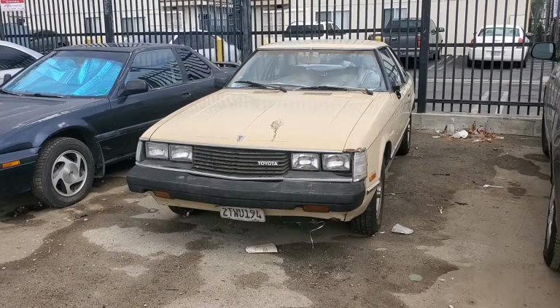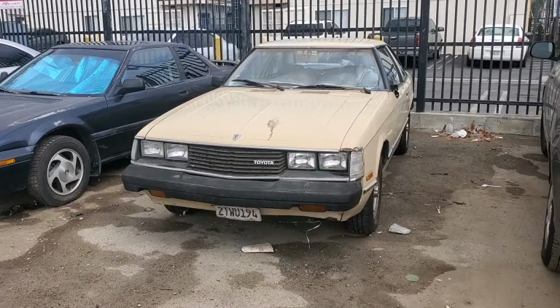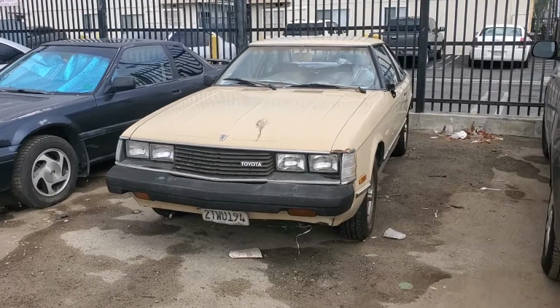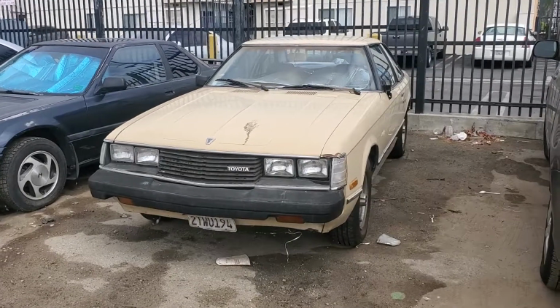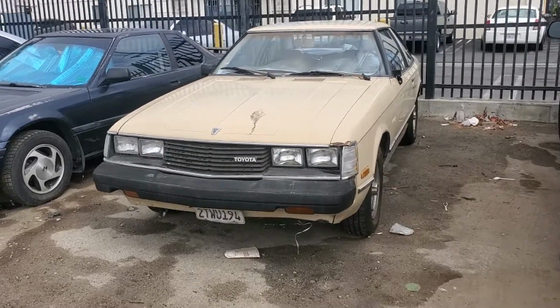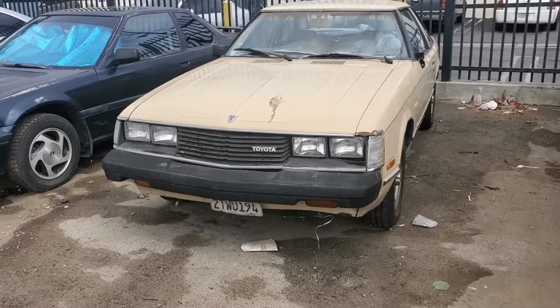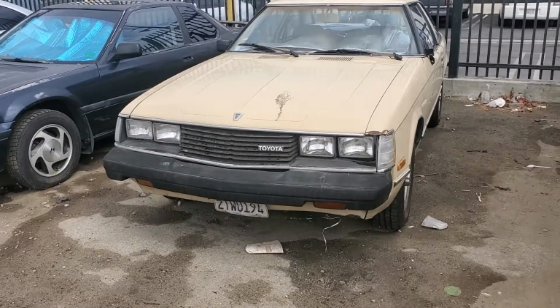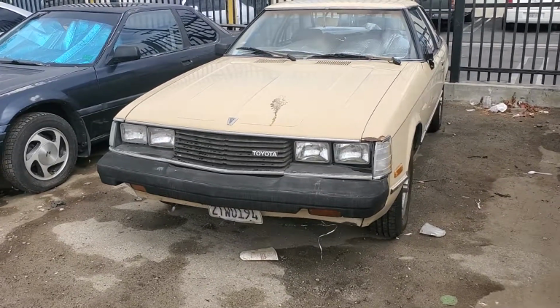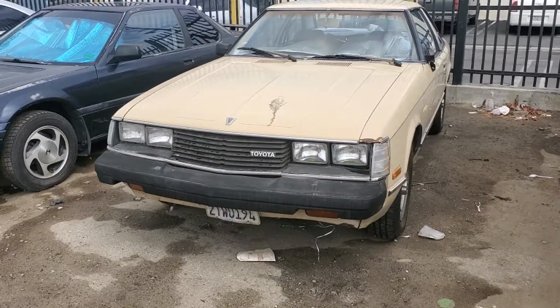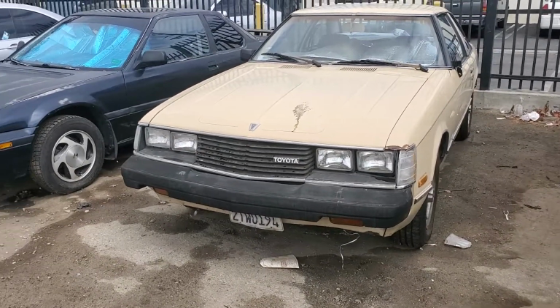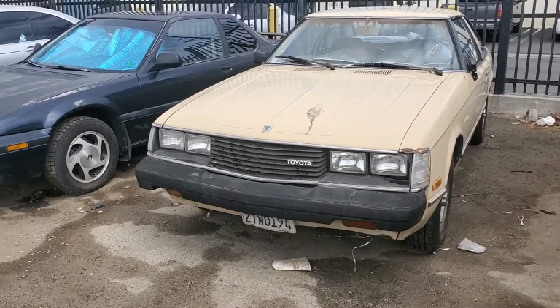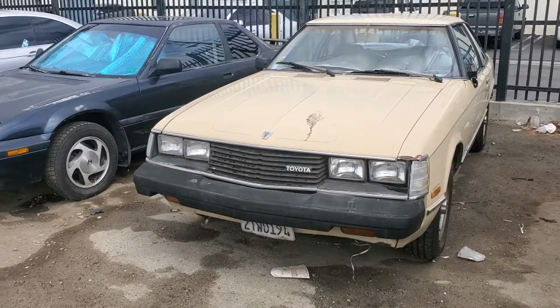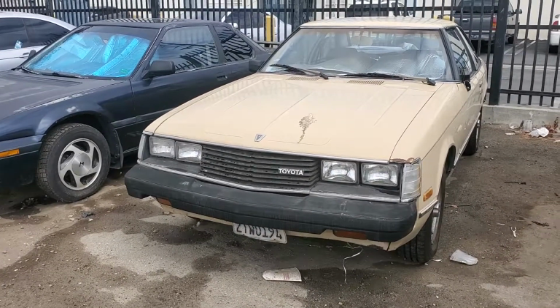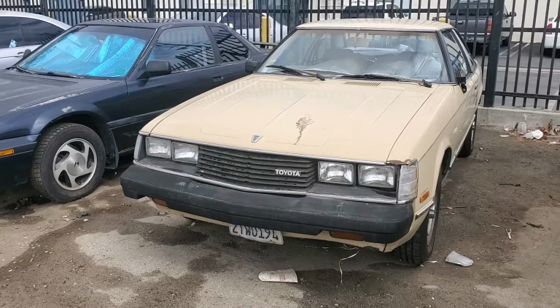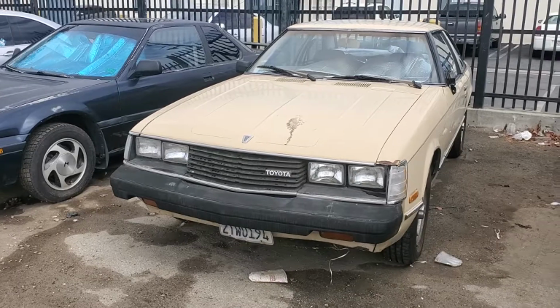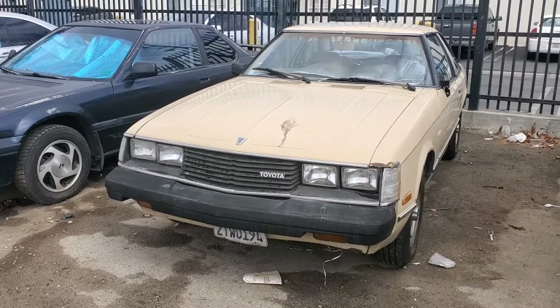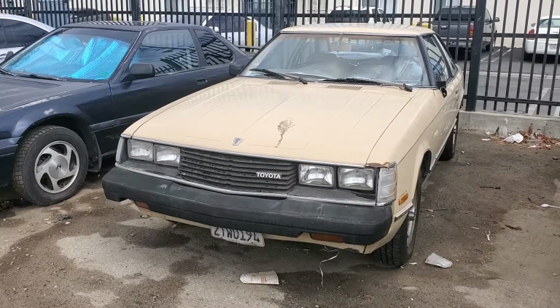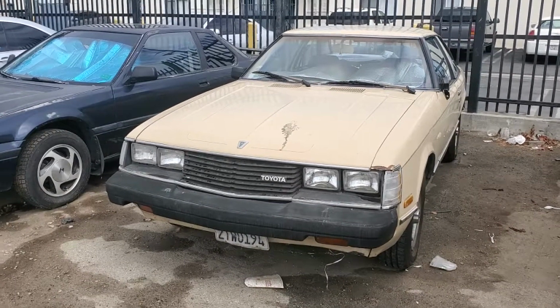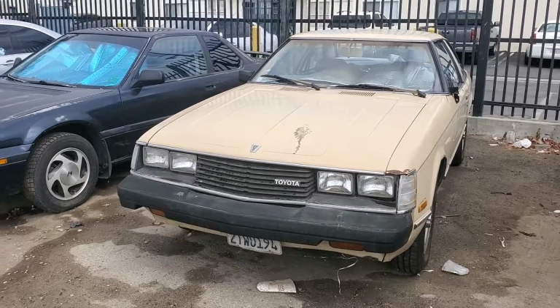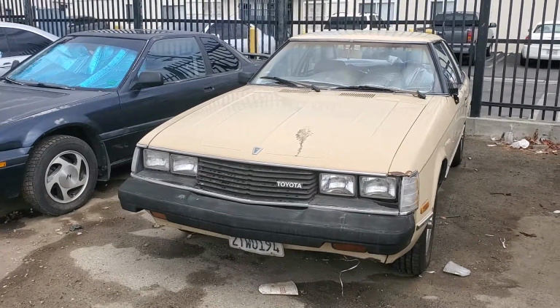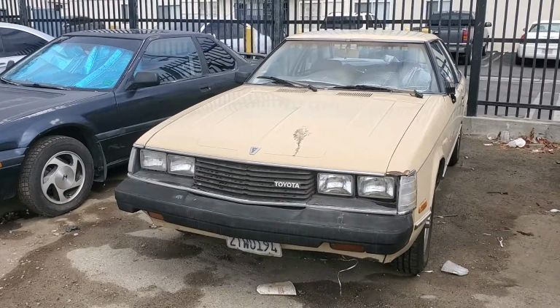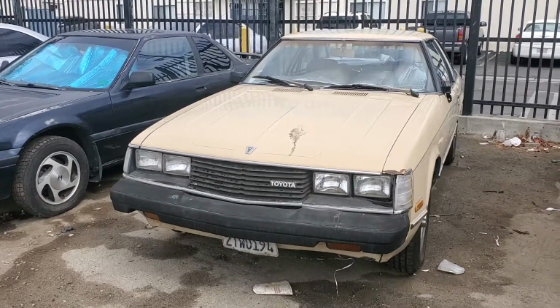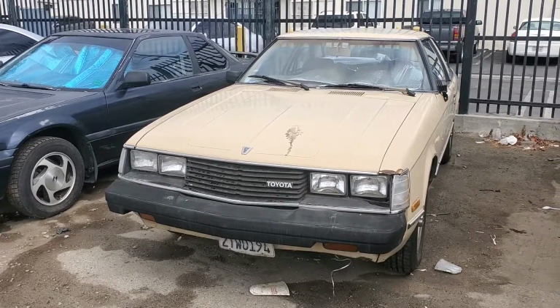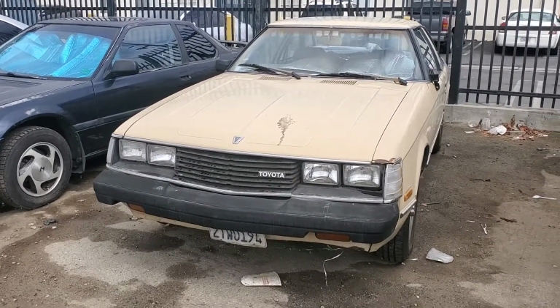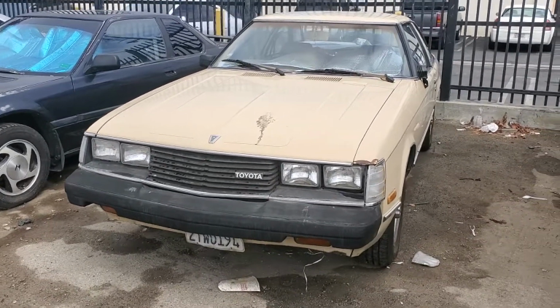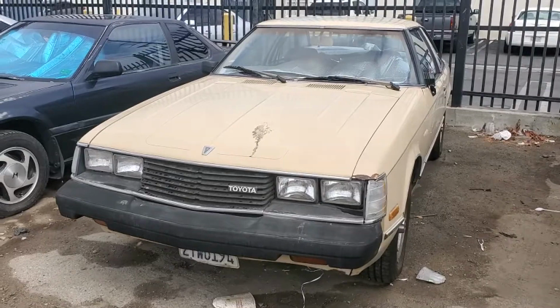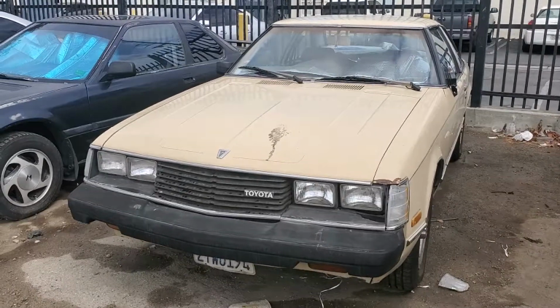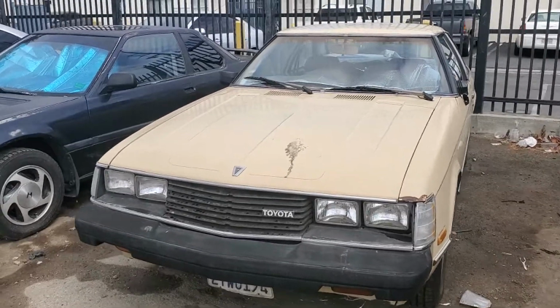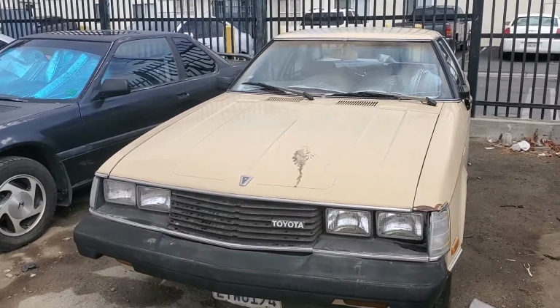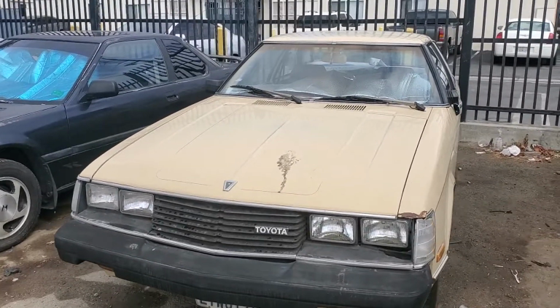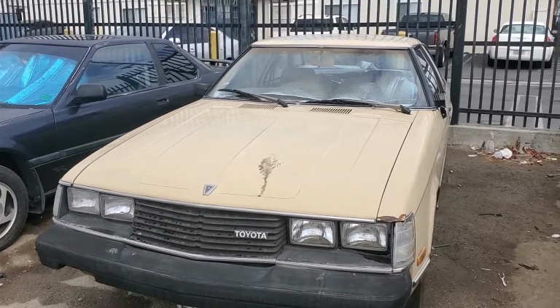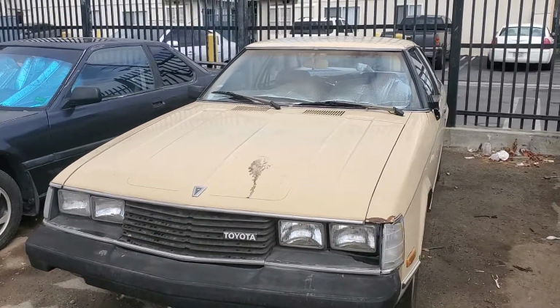This is a second gen Celica. This car is very near and dear to my heart simply because I own a 1981. These cars were virtually identical across those two model years — the only difference being the VIN number and a 20R versus a 22R engine.